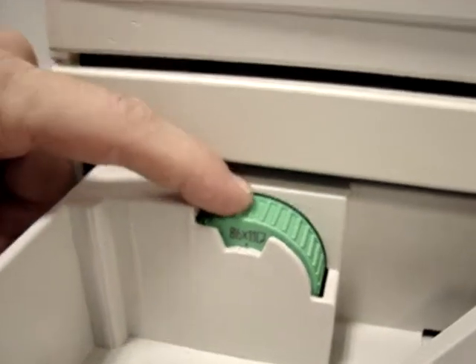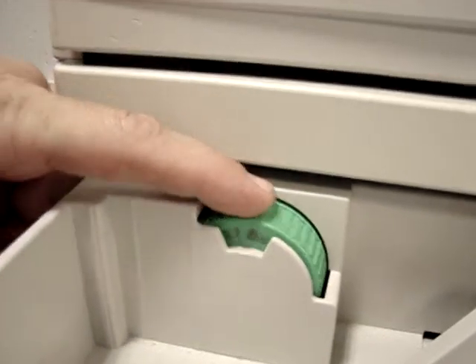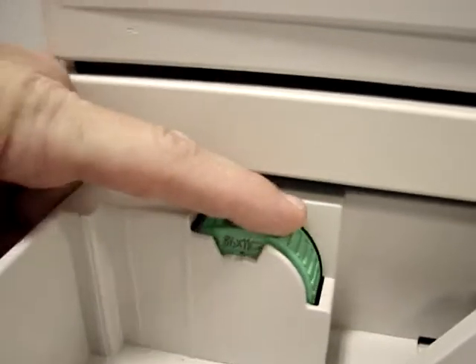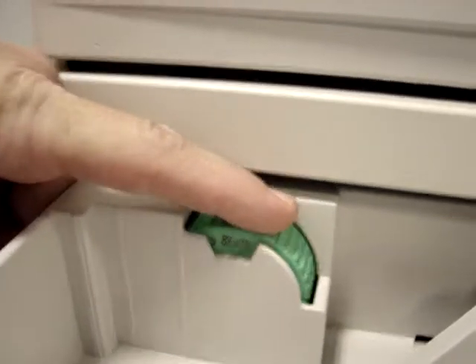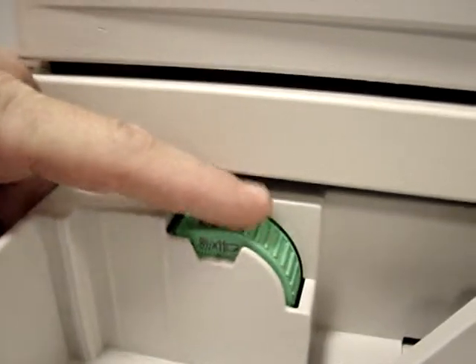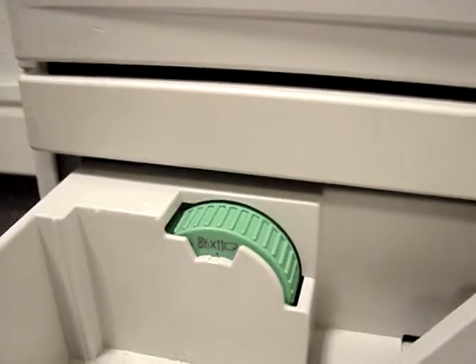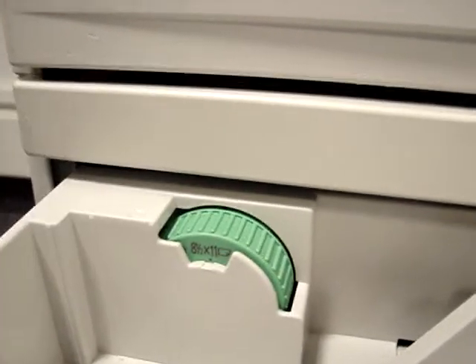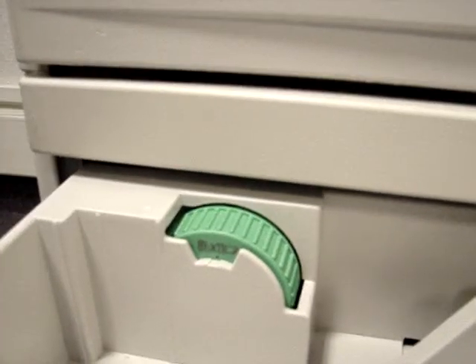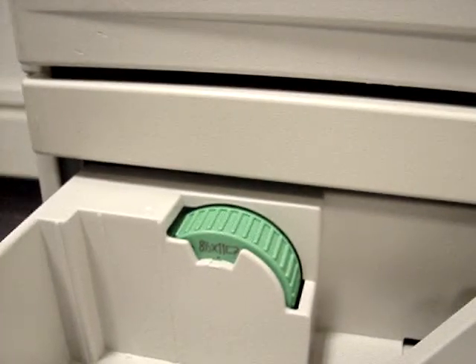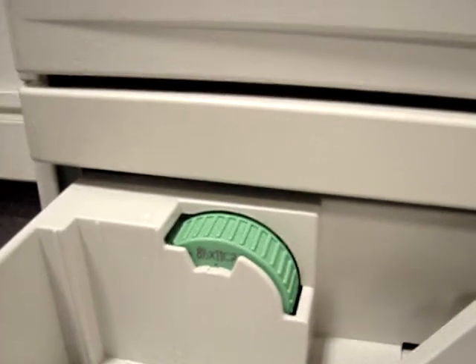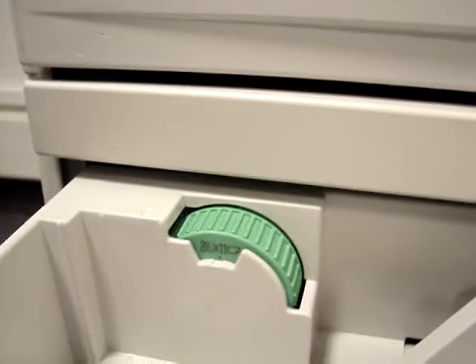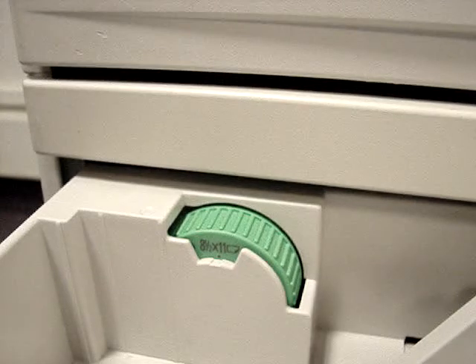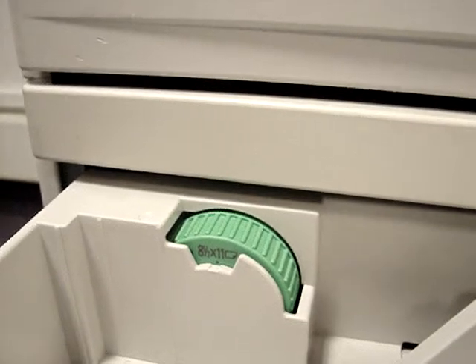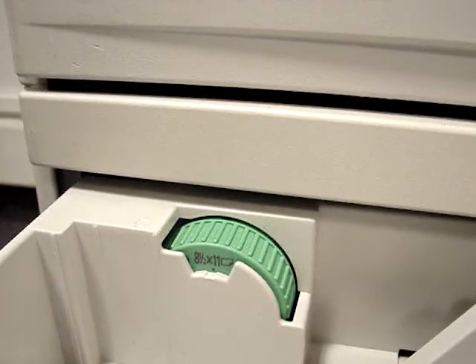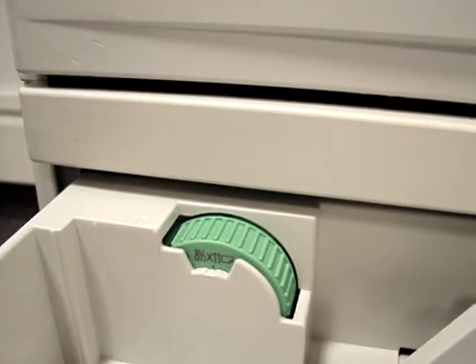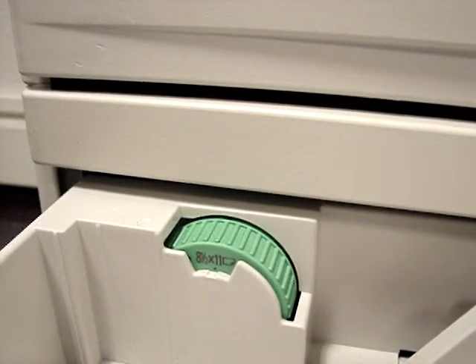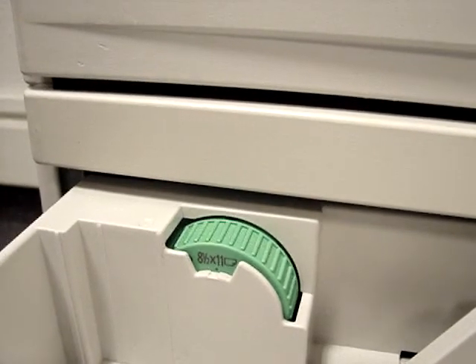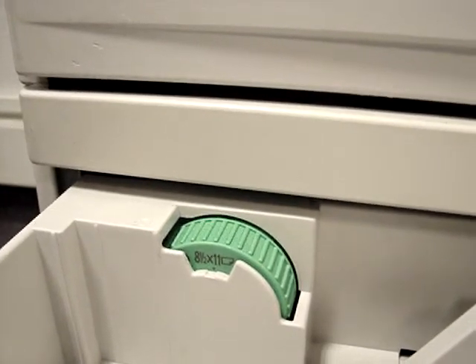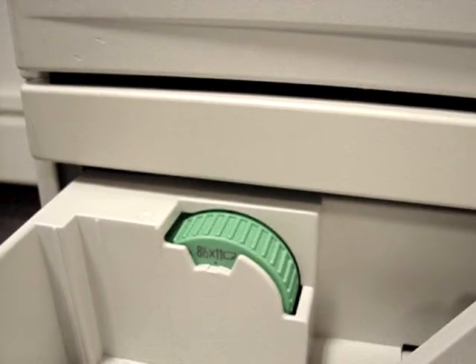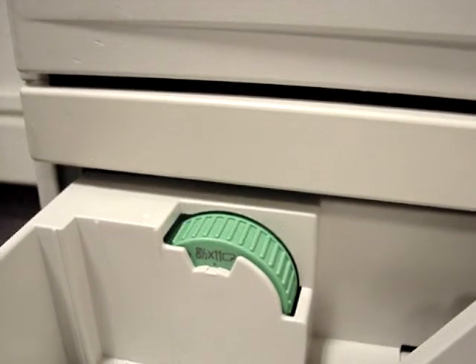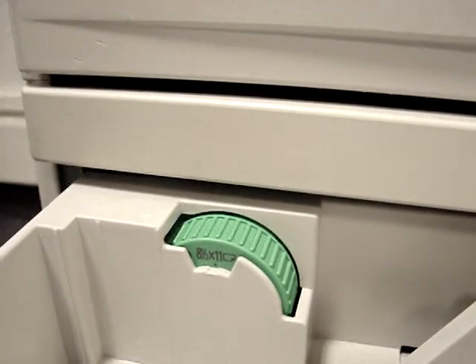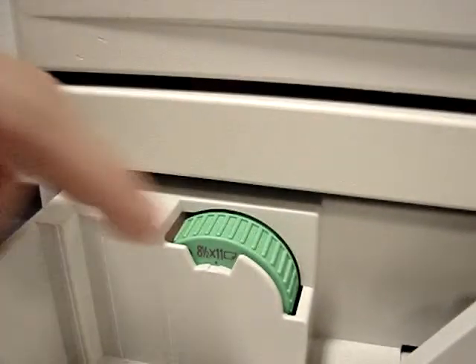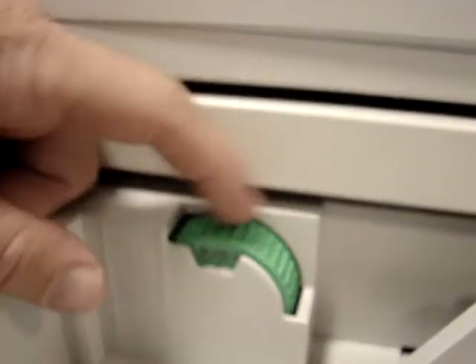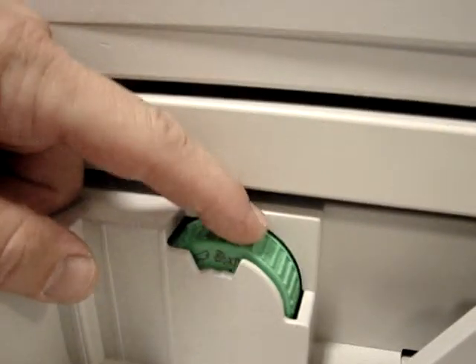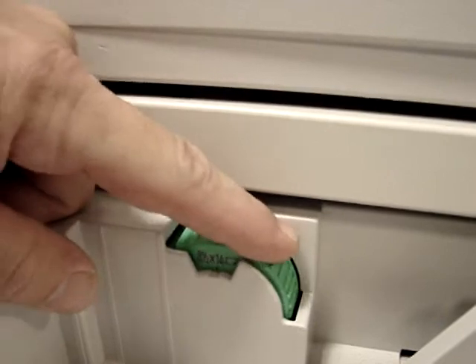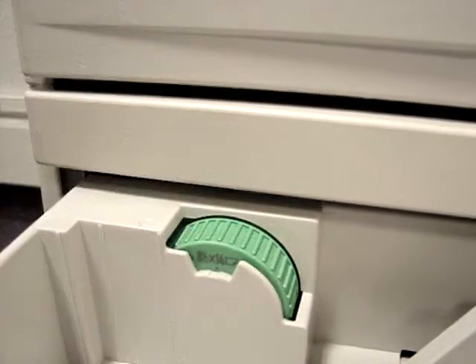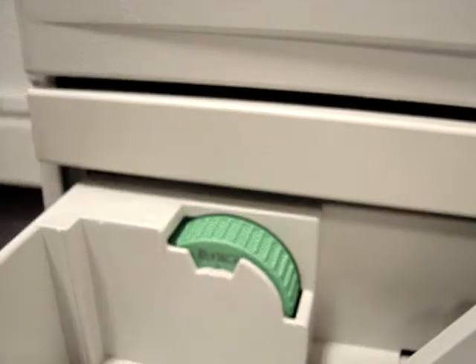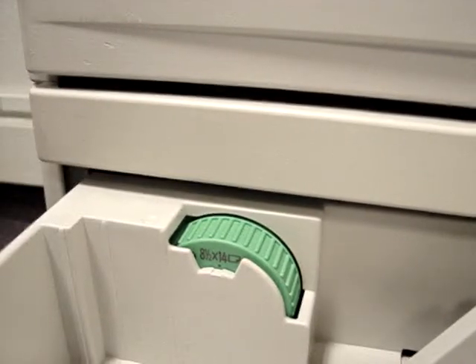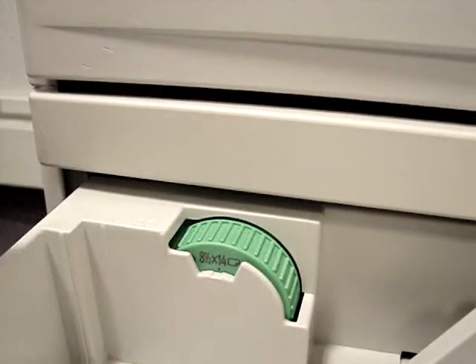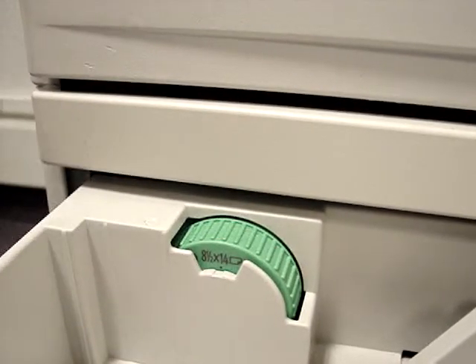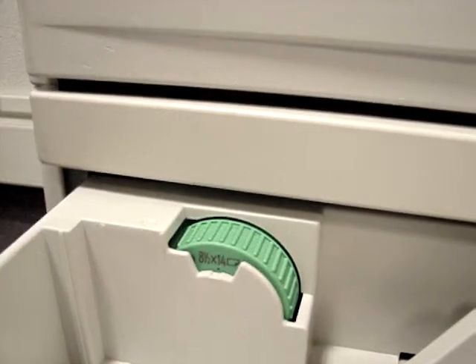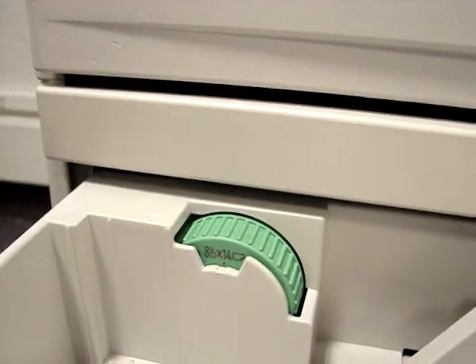Please note there are two 8.5x11s — one goes one way, one goes the other. The two have to match in order to not have a jam. And the rest of the paper sizes are to whatever match the seams.